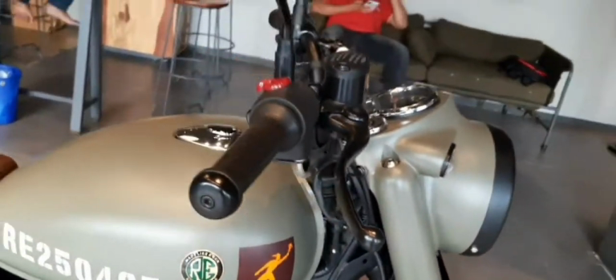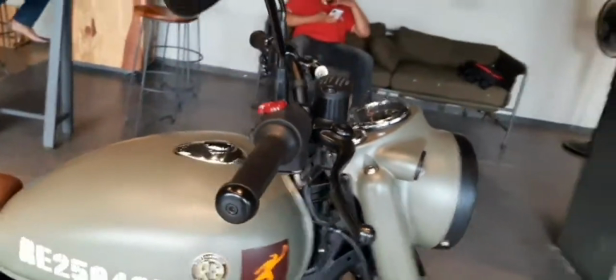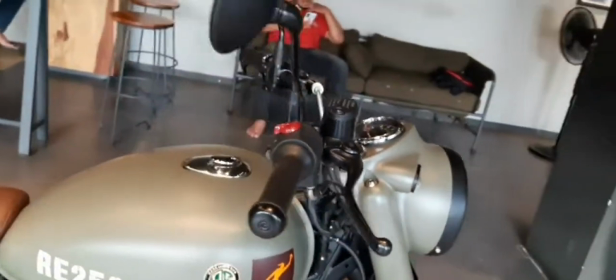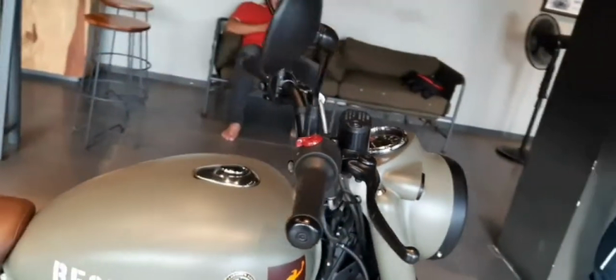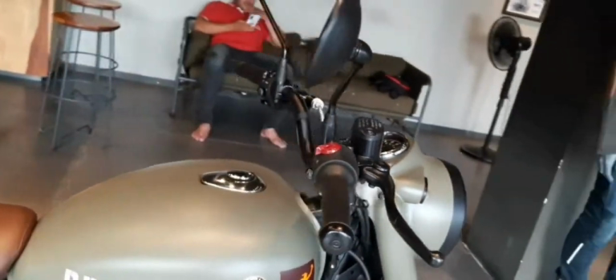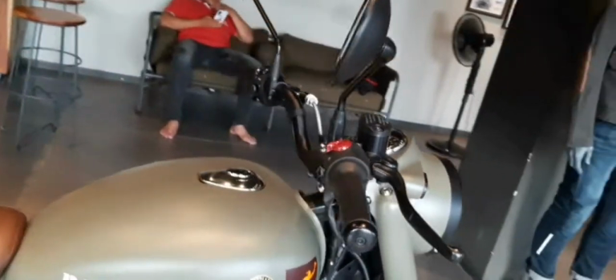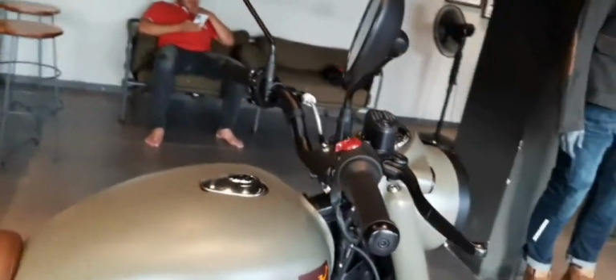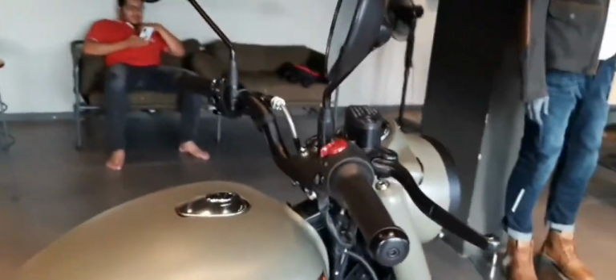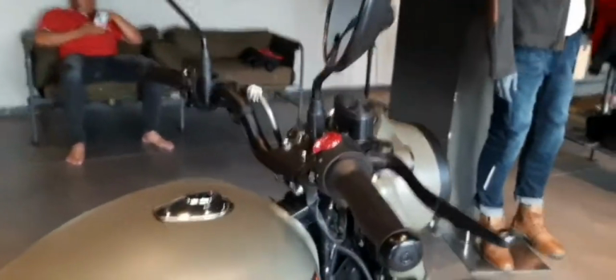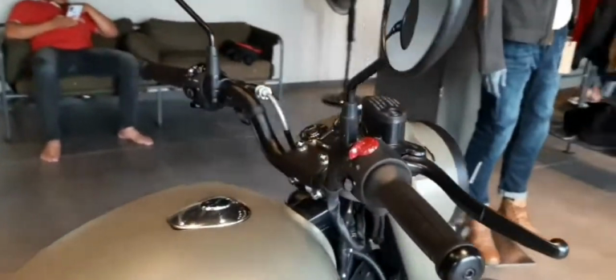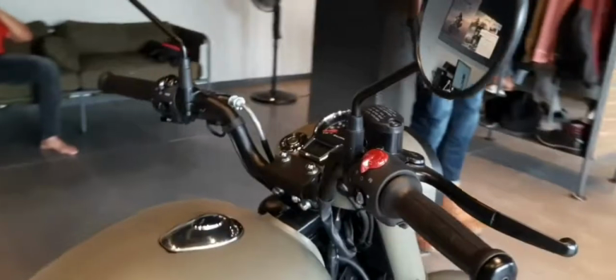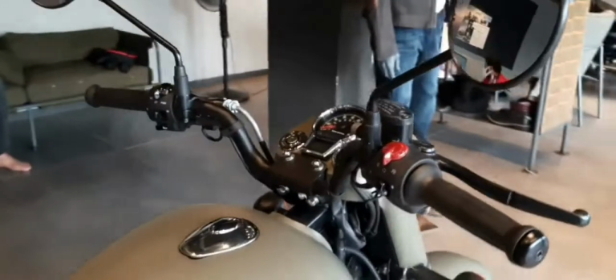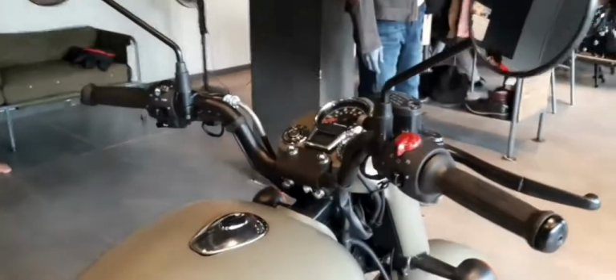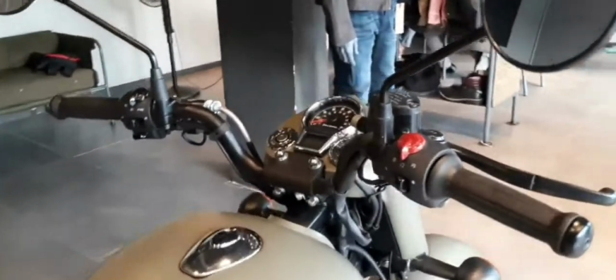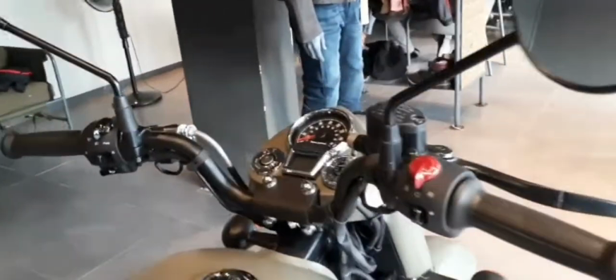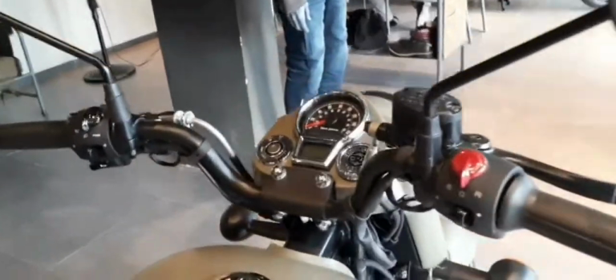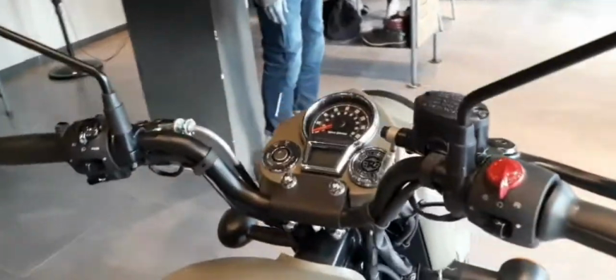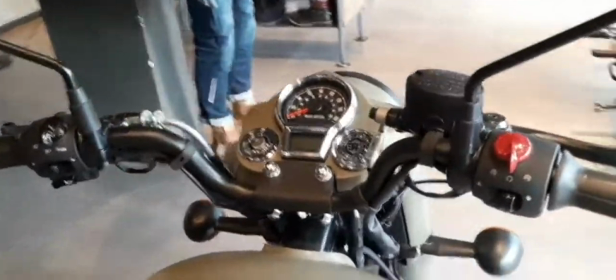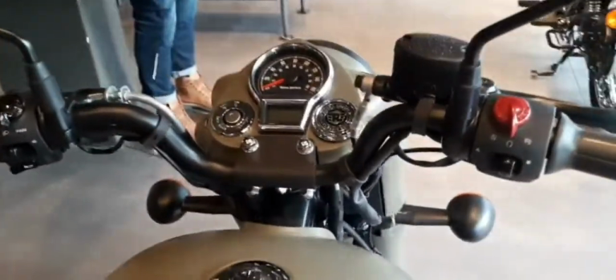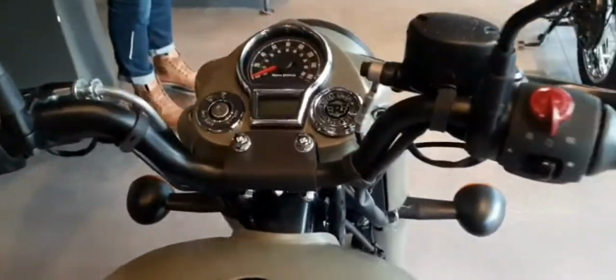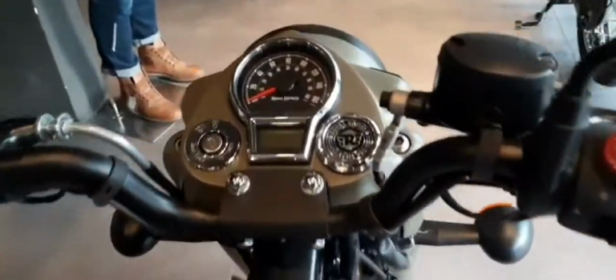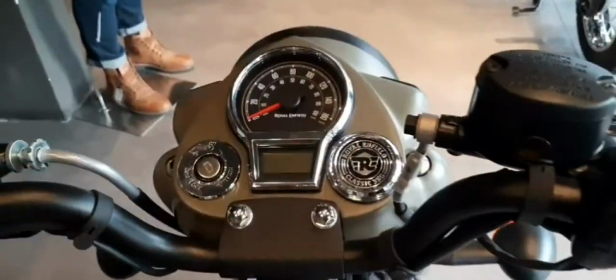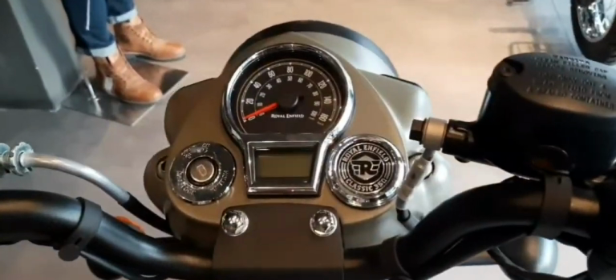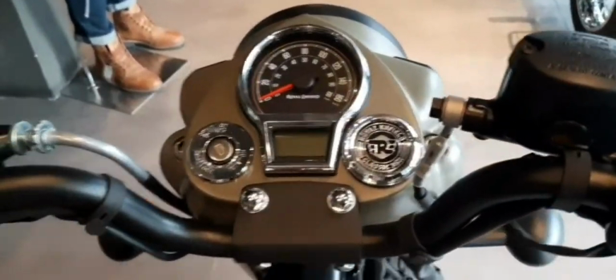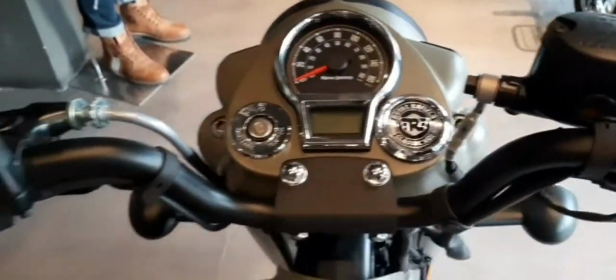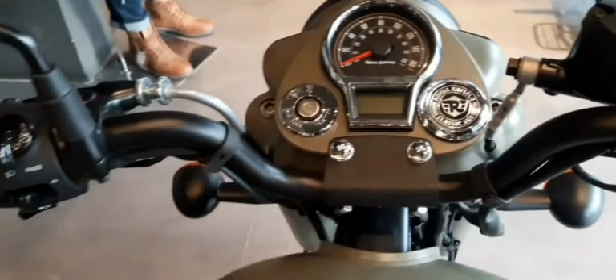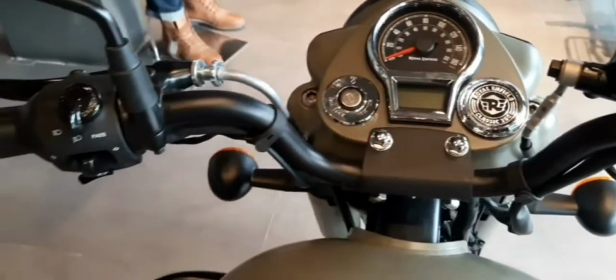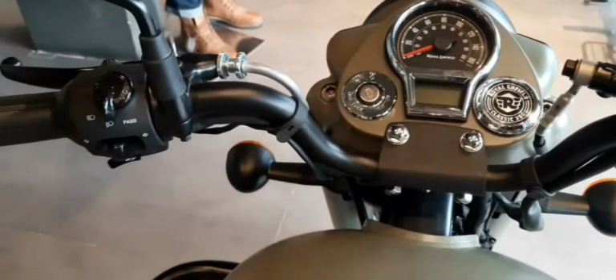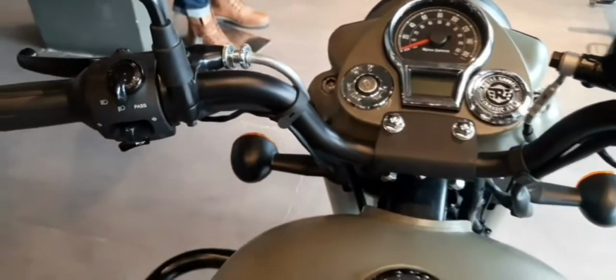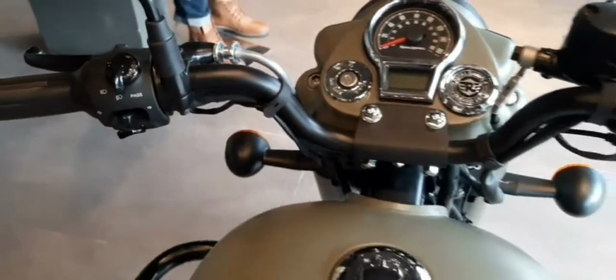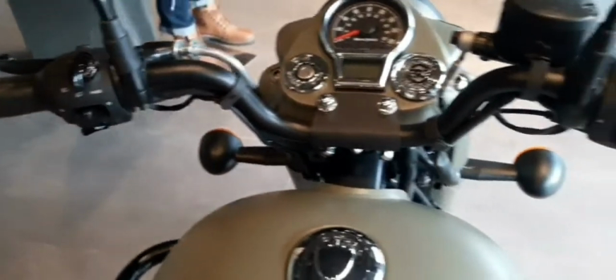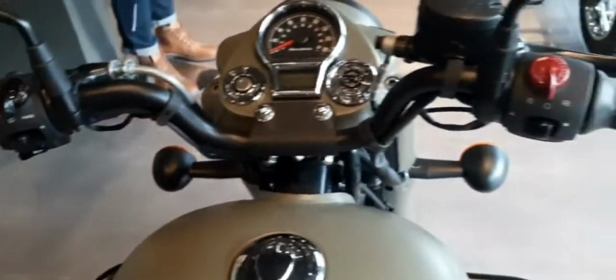We have a chrome red color, which is one of the best classic colors. There are a lot of customization options. Zero vibrations, and the bike looks awesome from every angle.